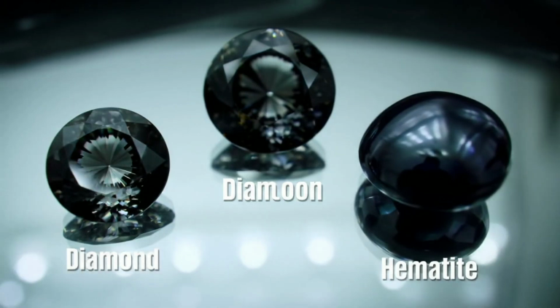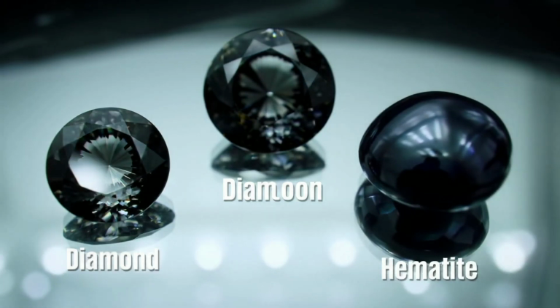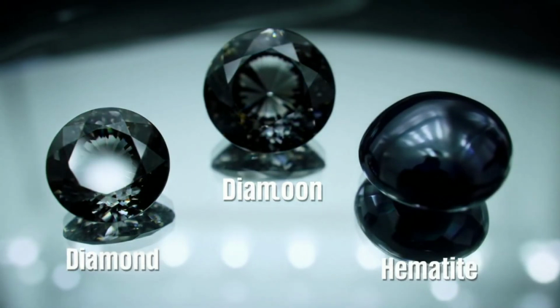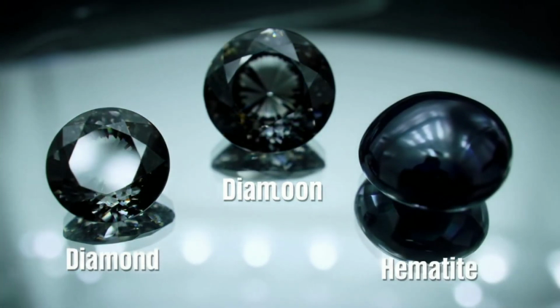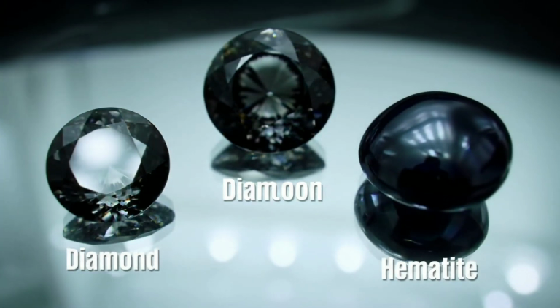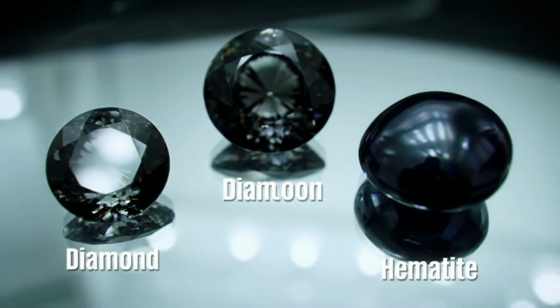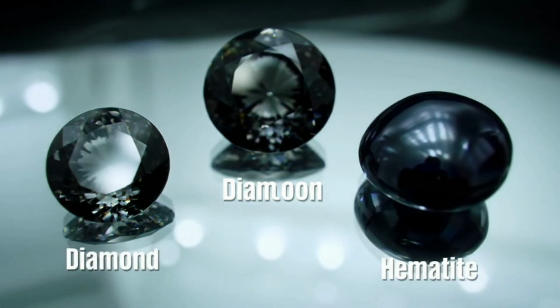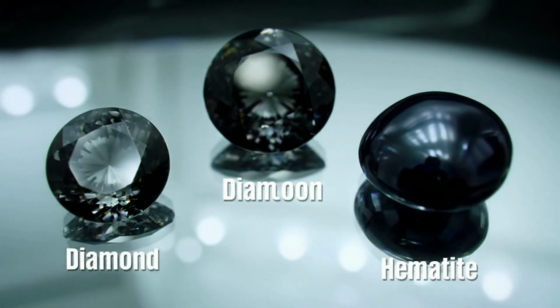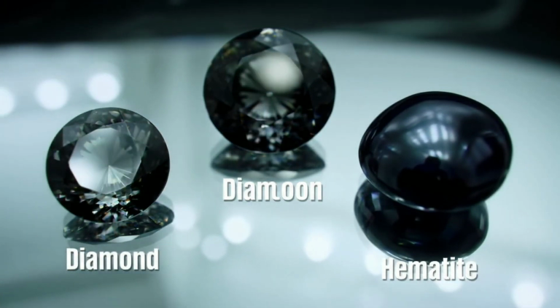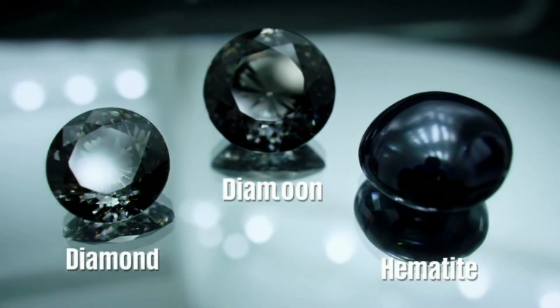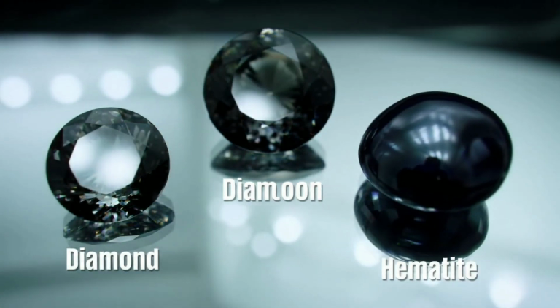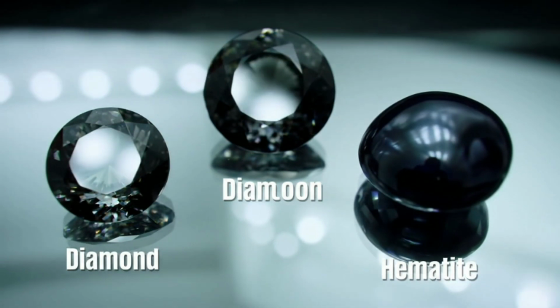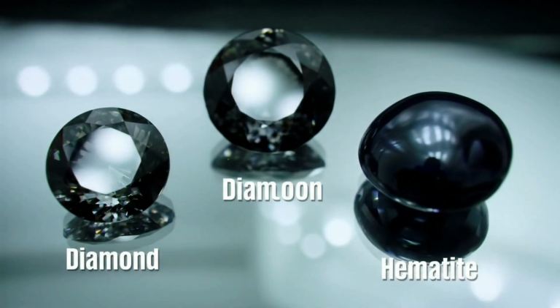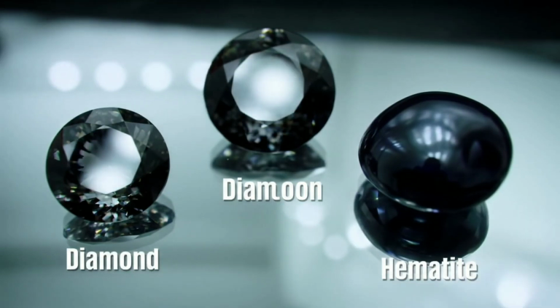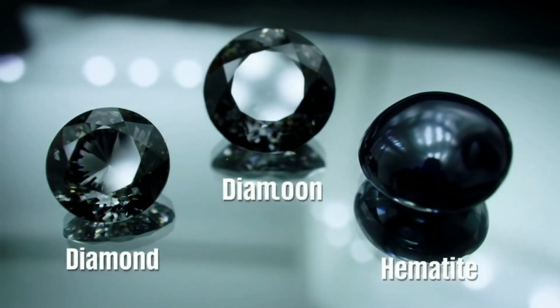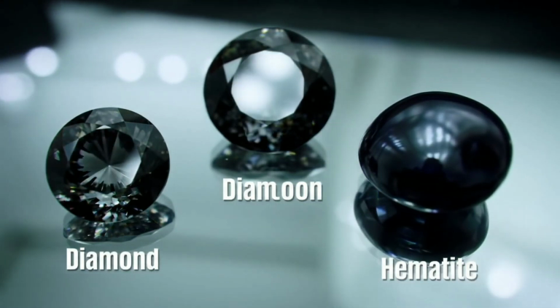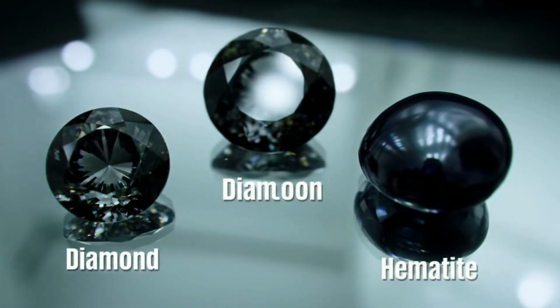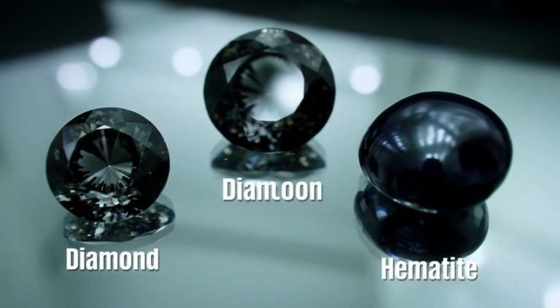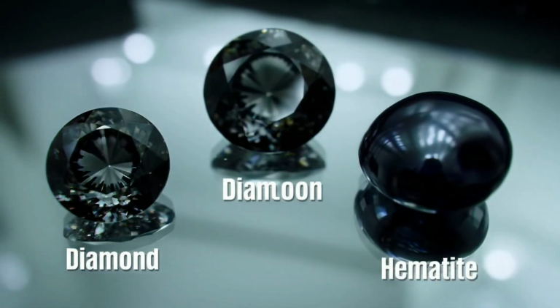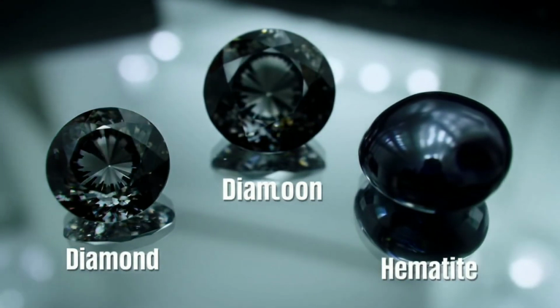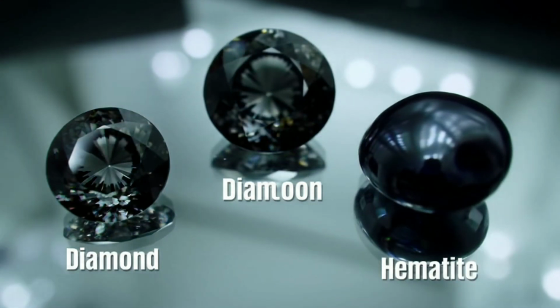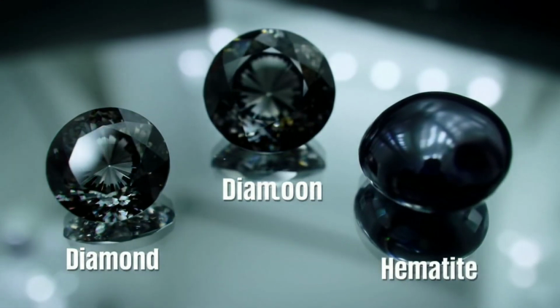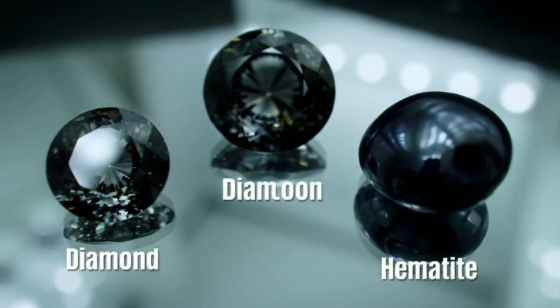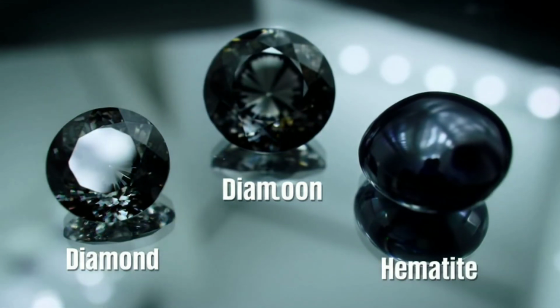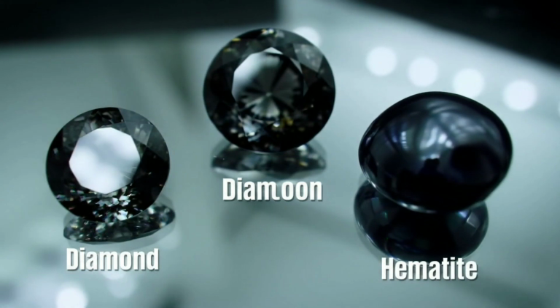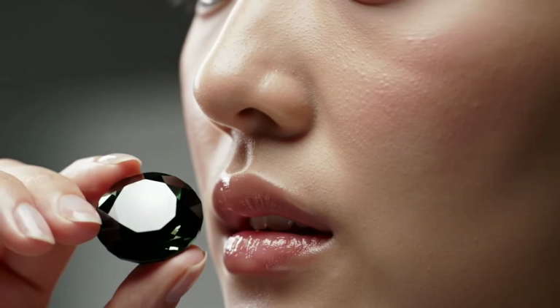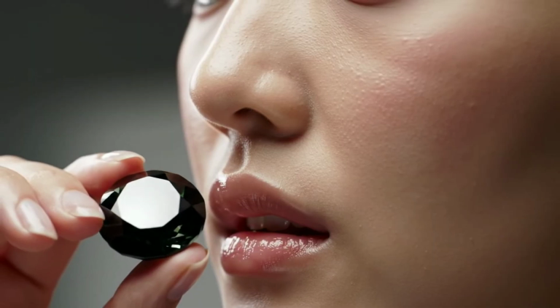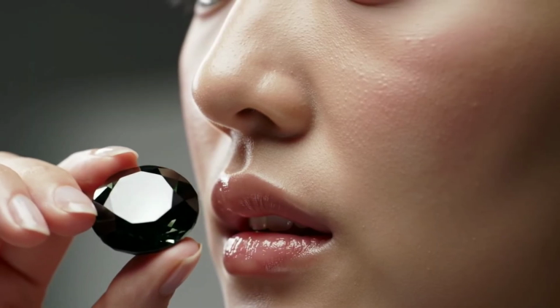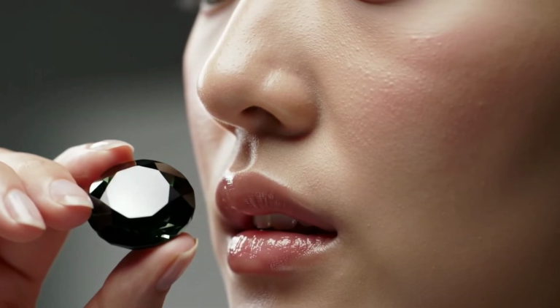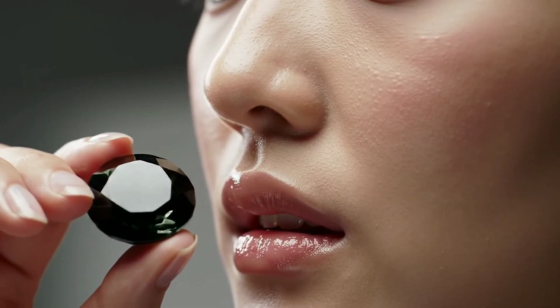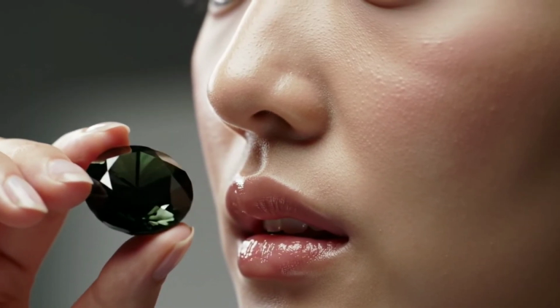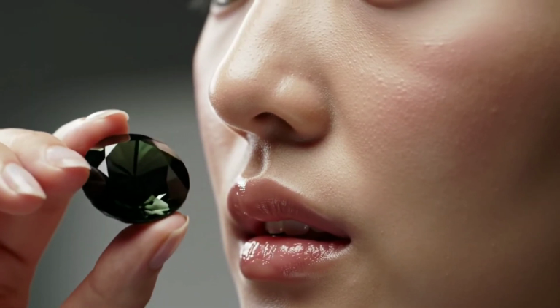Some key features you can notice in black diamonds include a distinctive, consistent sparkle even with the dark colour, a granular or porous structure visible under magnification, and a heavier weight compared to other stones of the same size.